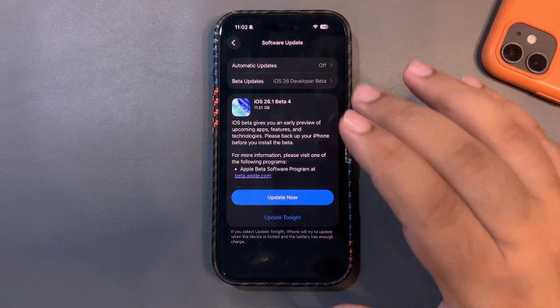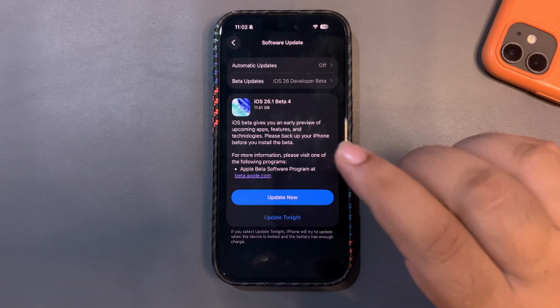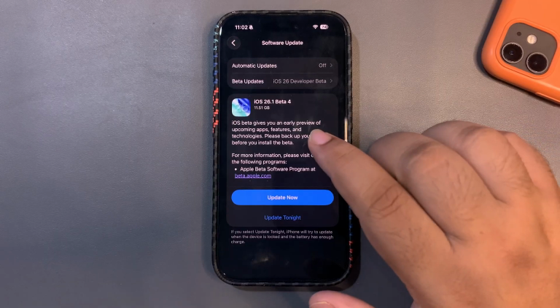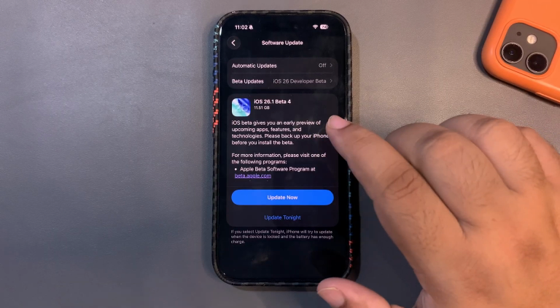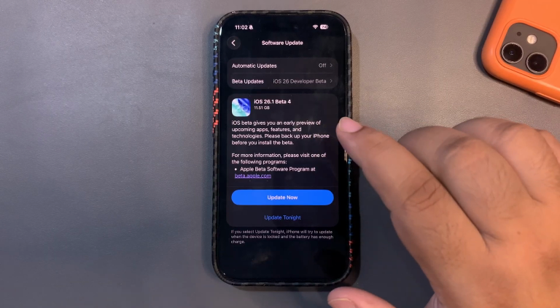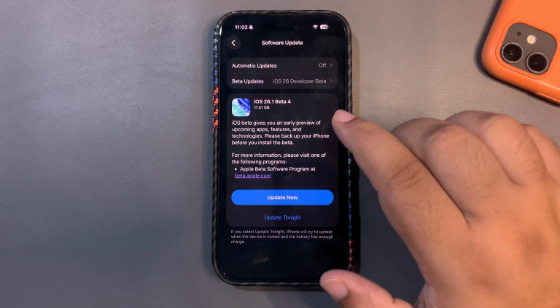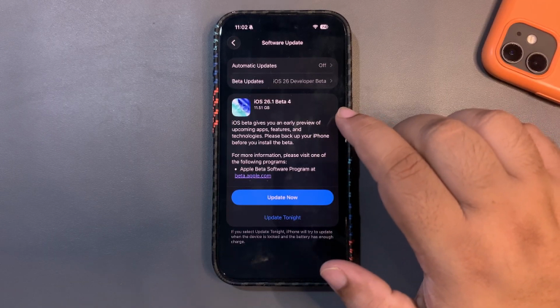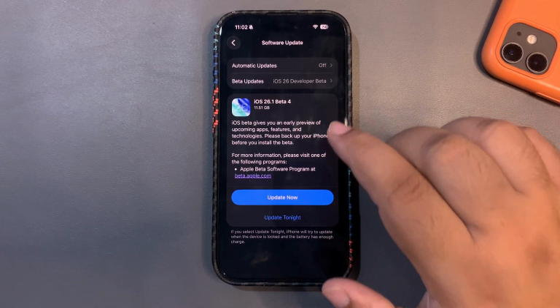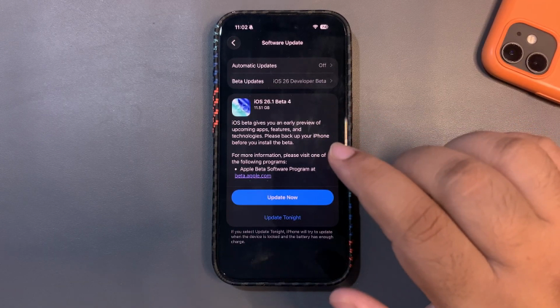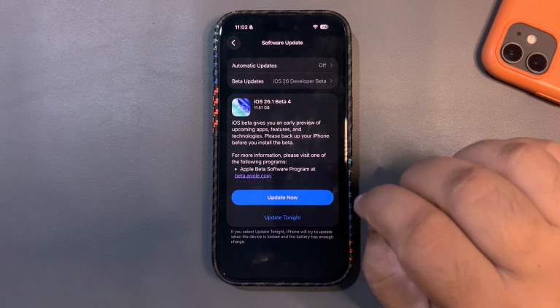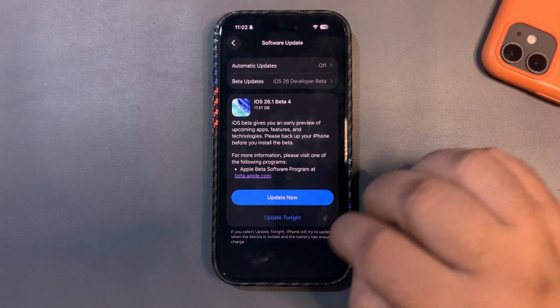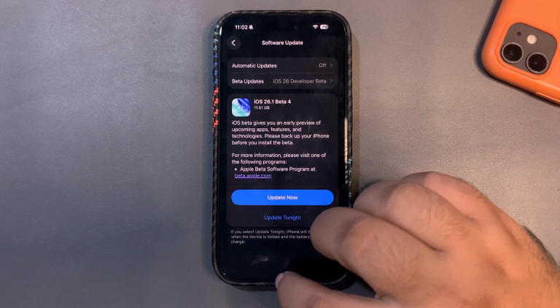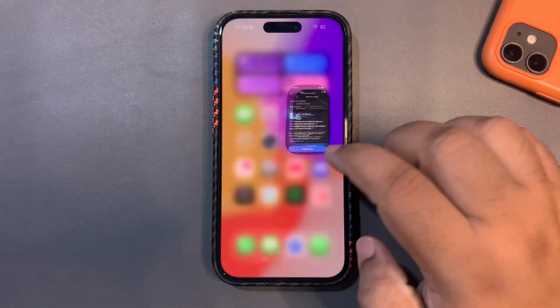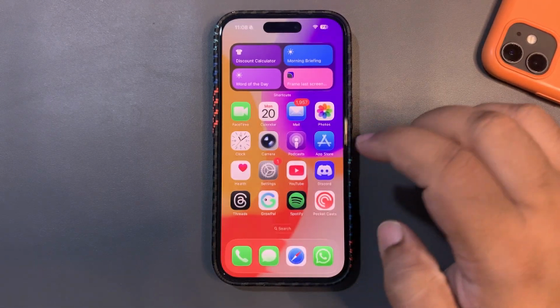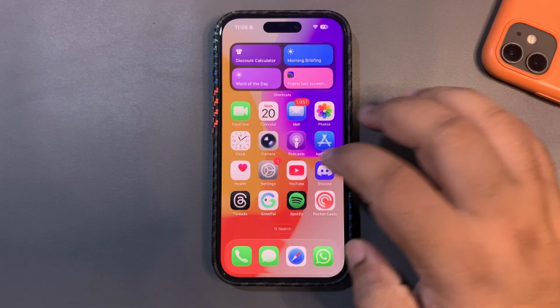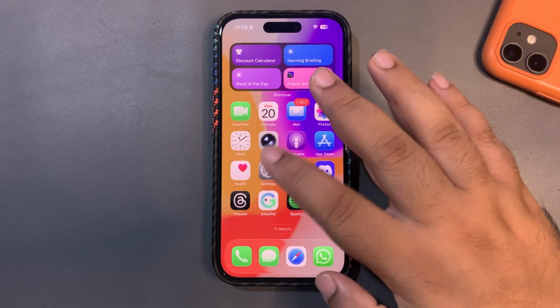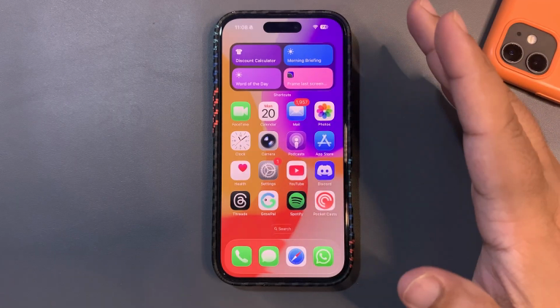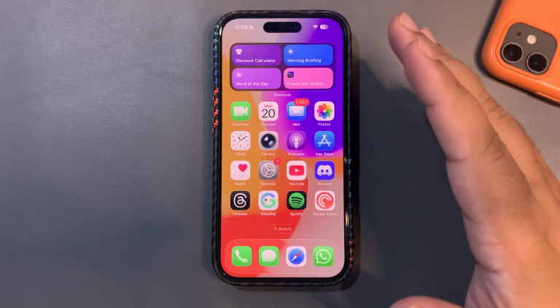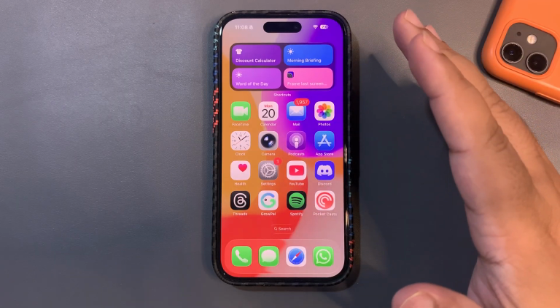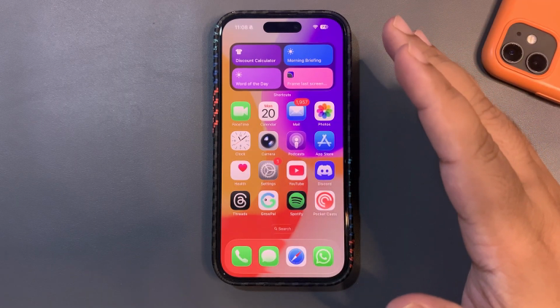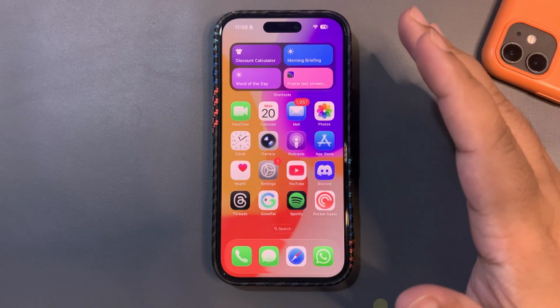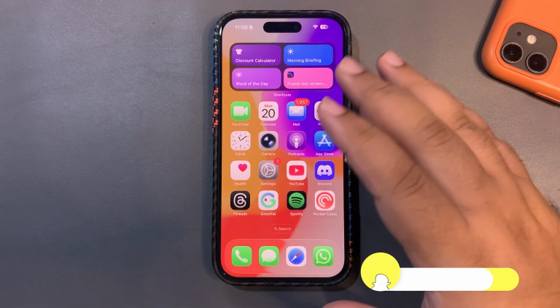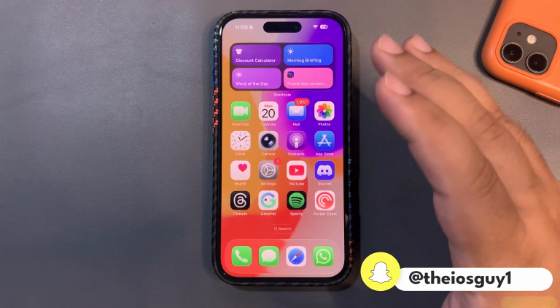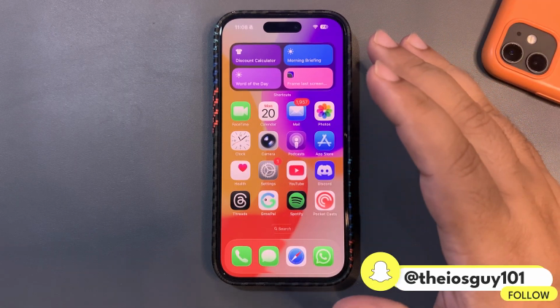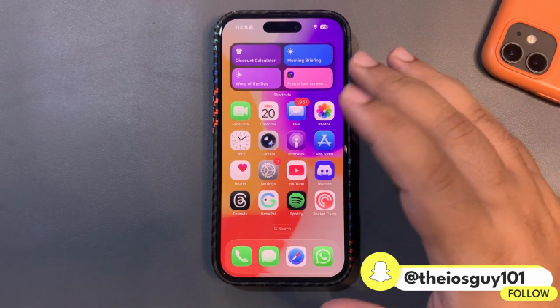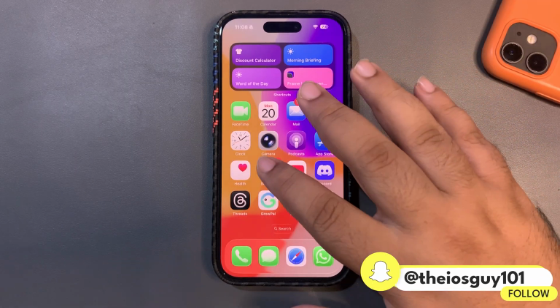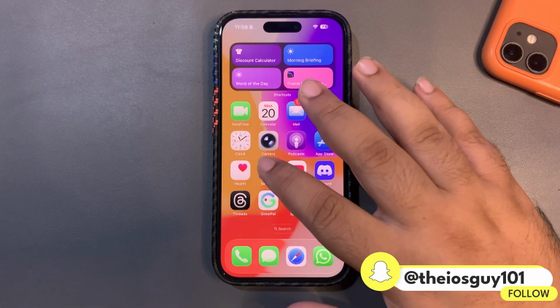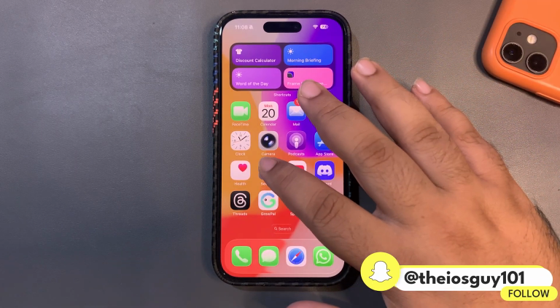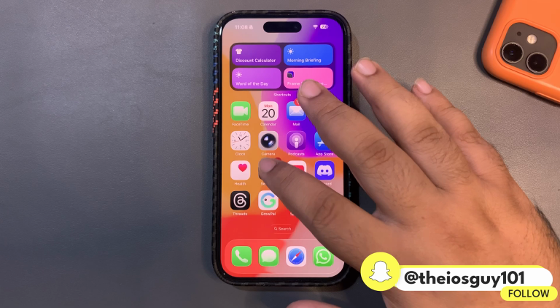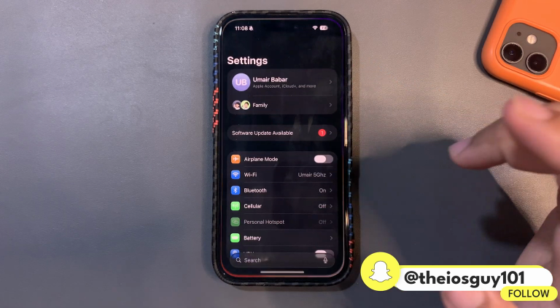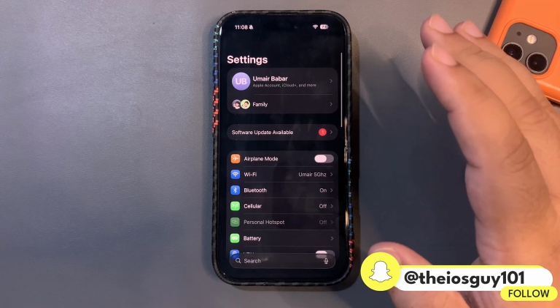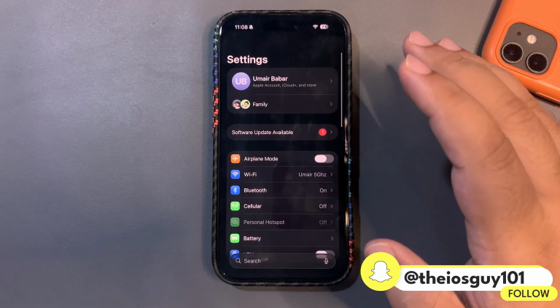iOS 26.1 Beta 4 is a developer beta. As for the public beta, that will hopefully be coming out tomorrow — I will definitely be making a video about that.